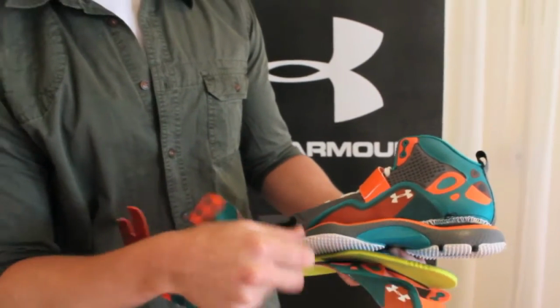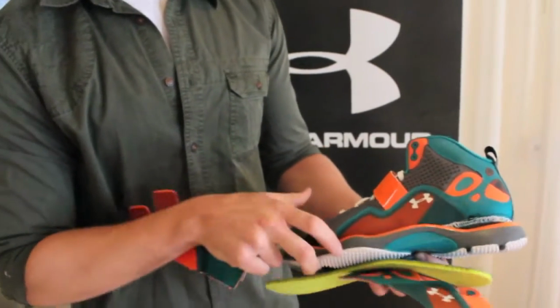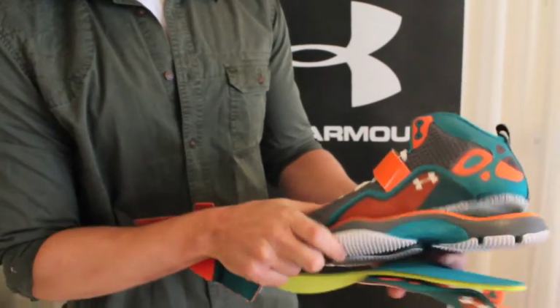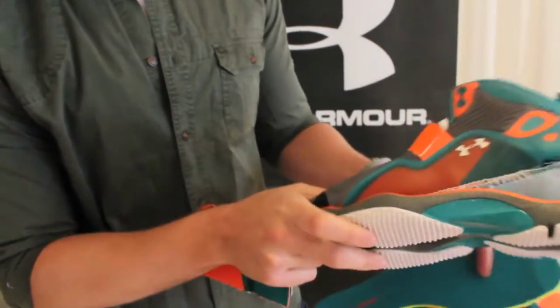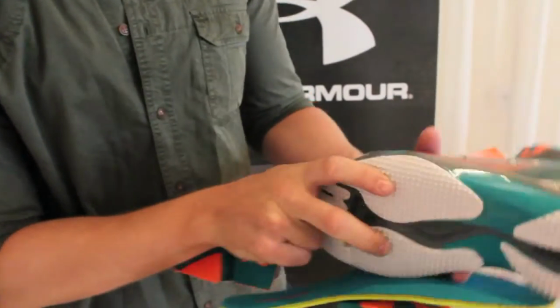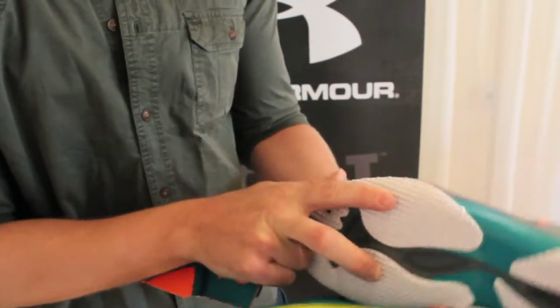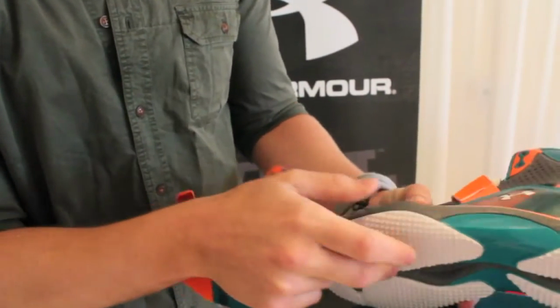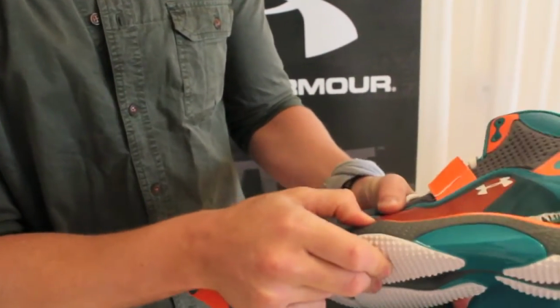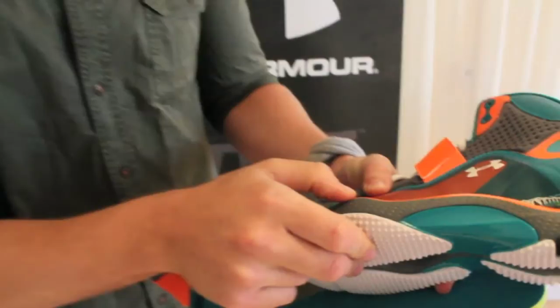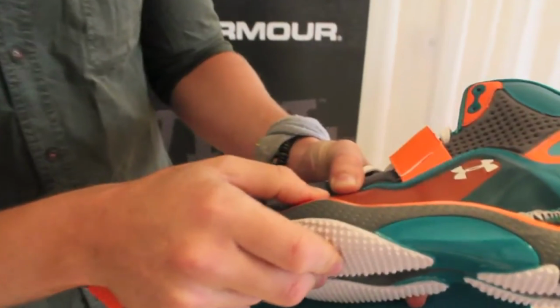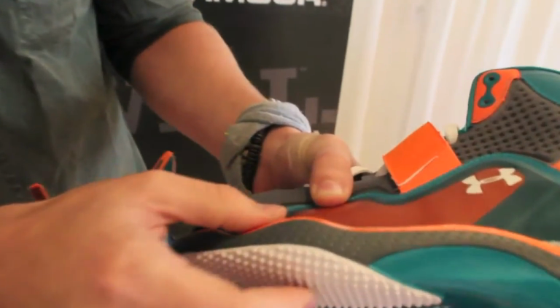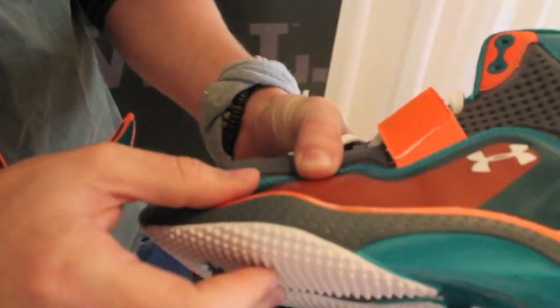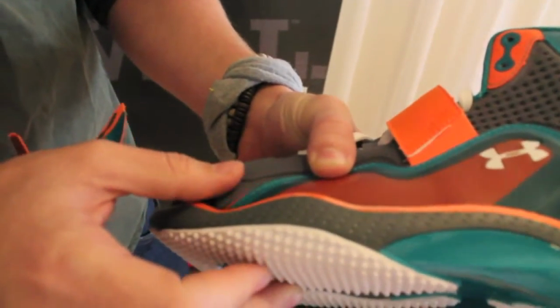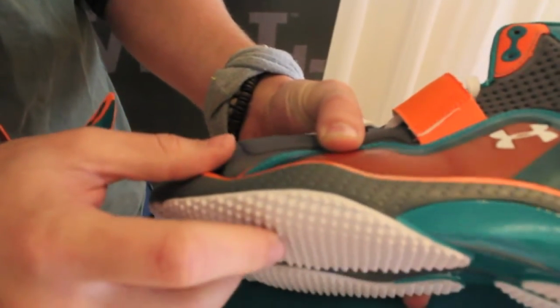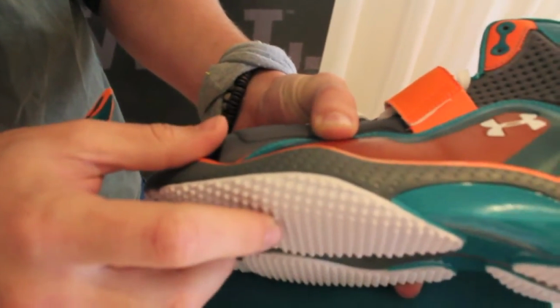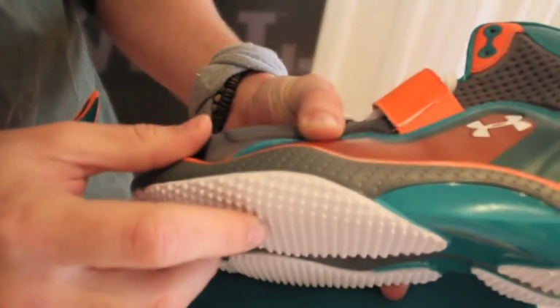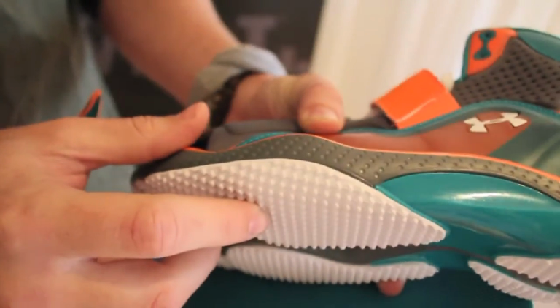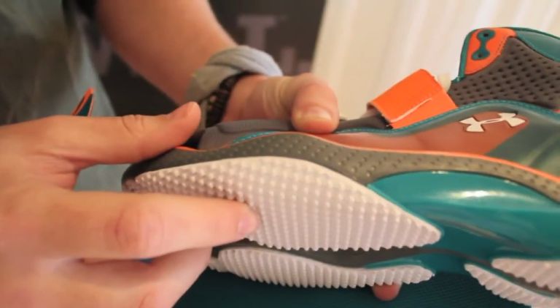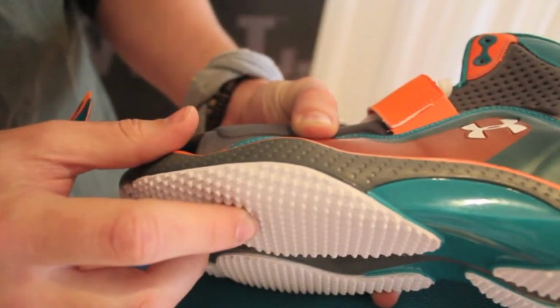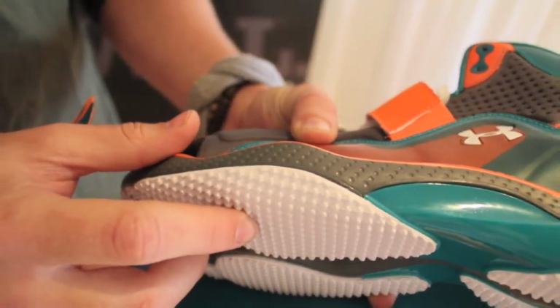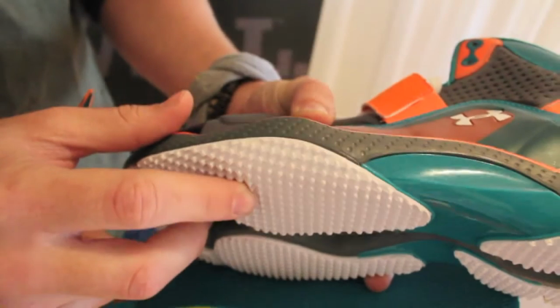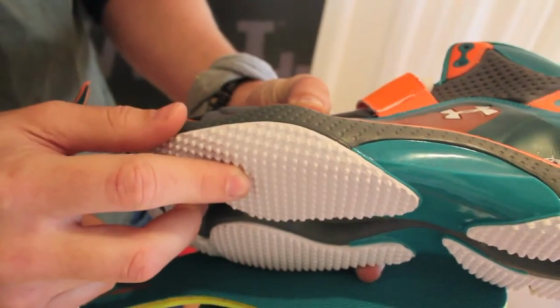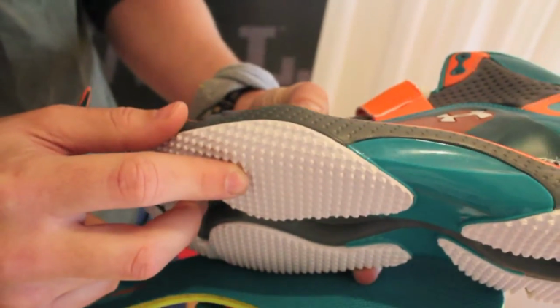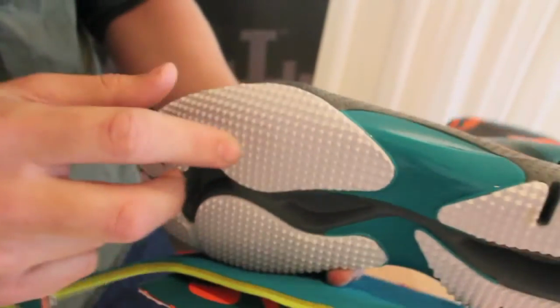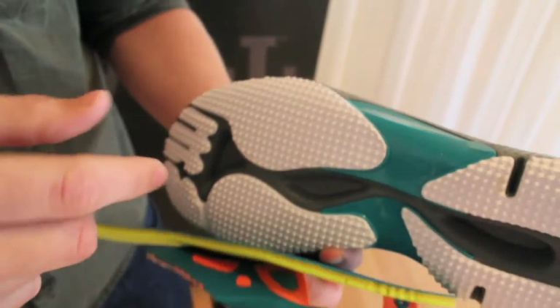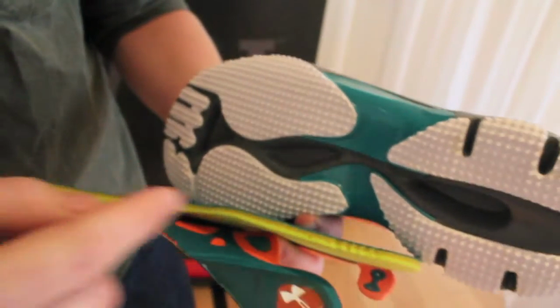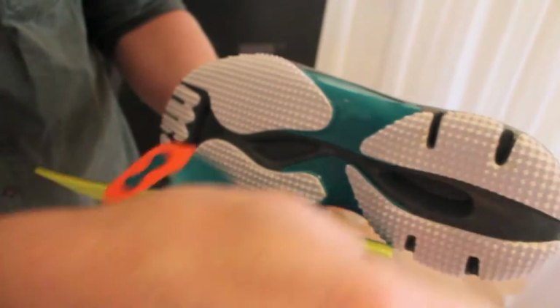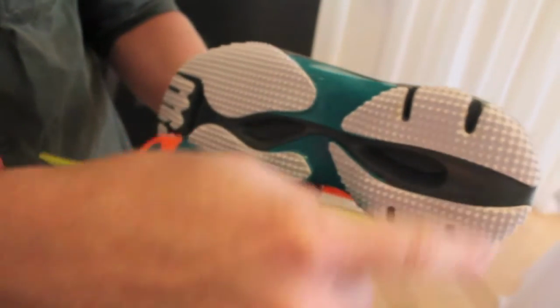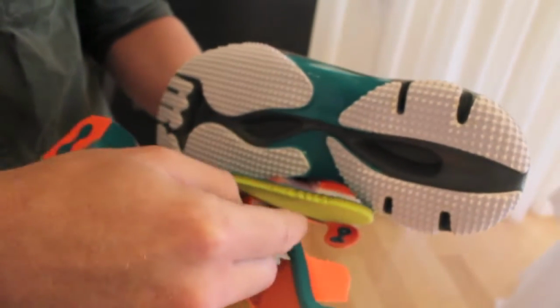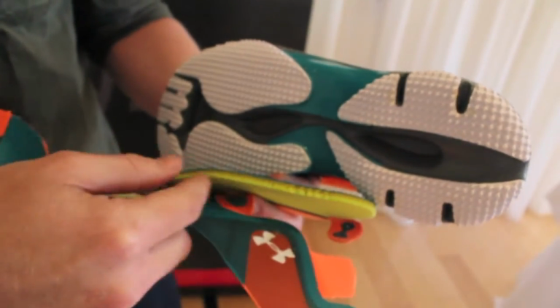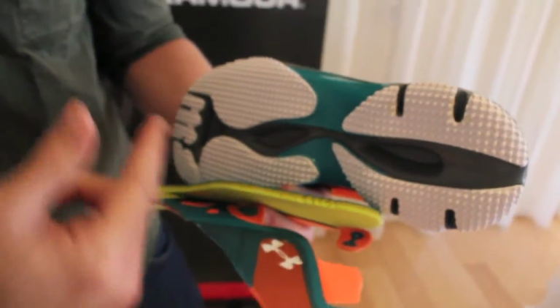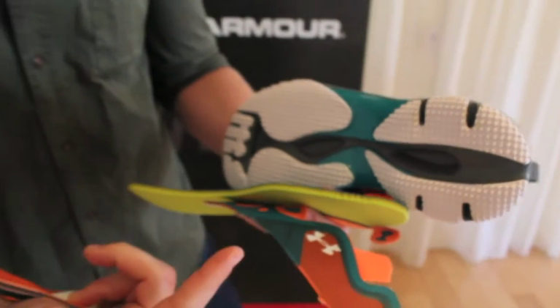When you look at the bottom, we have our micro-G foam, which keeps it very lightweight and extremely low to the ground. Being adaptive and the ability to move laterally, as well as what we call dorsiflexion in the heel, is what these athletes go through.